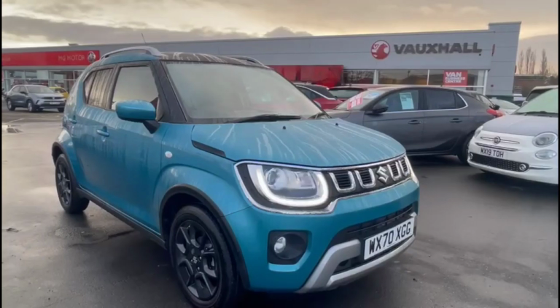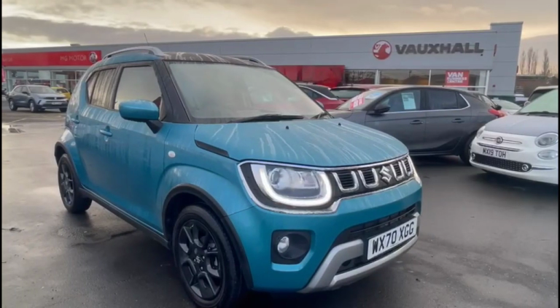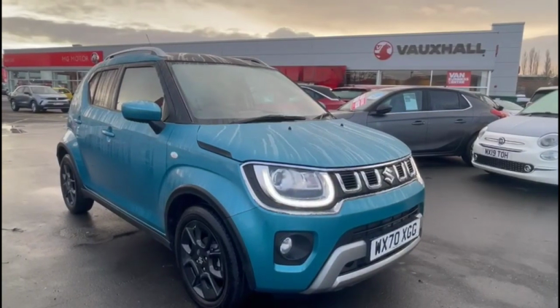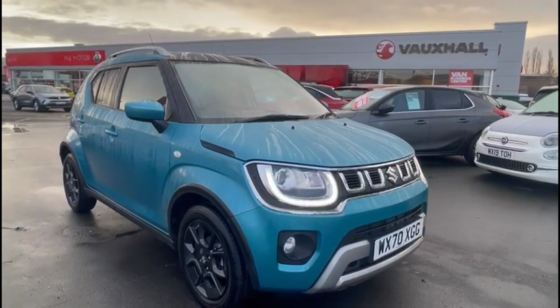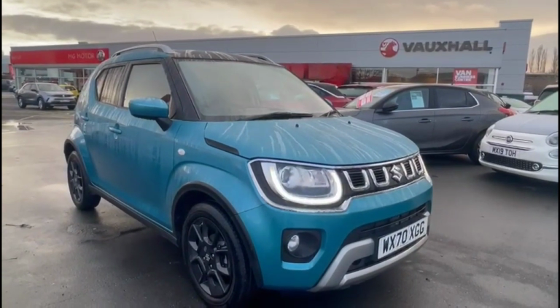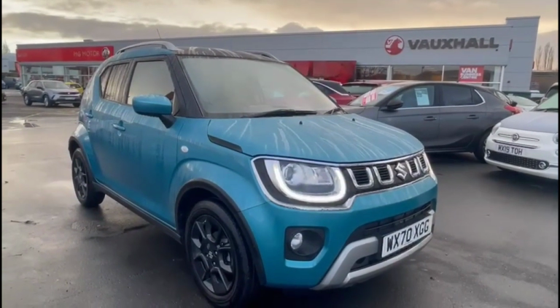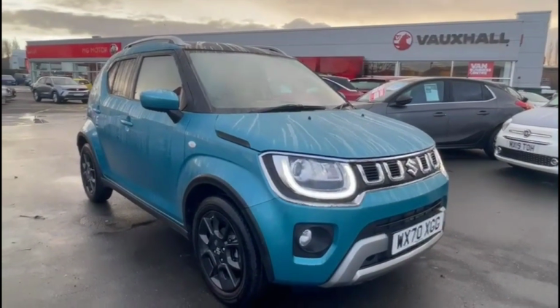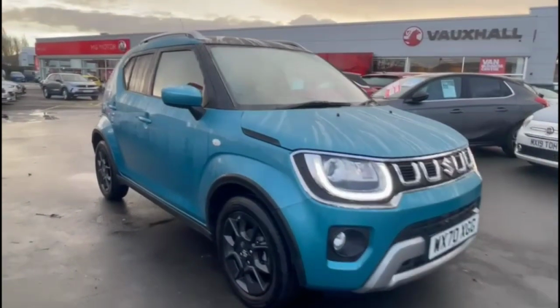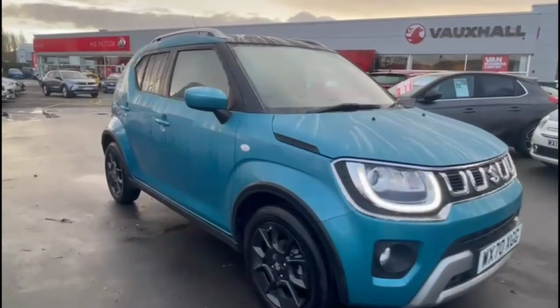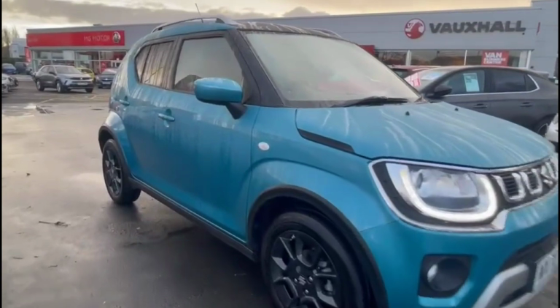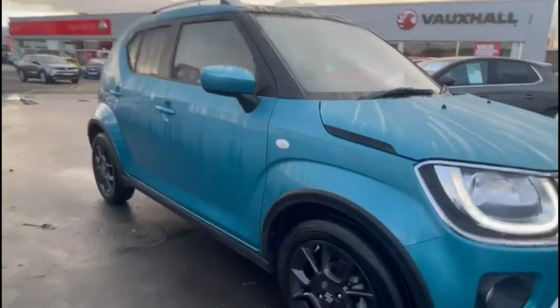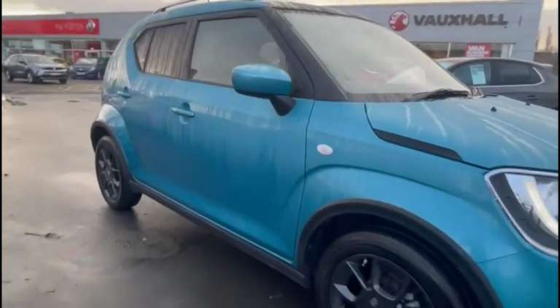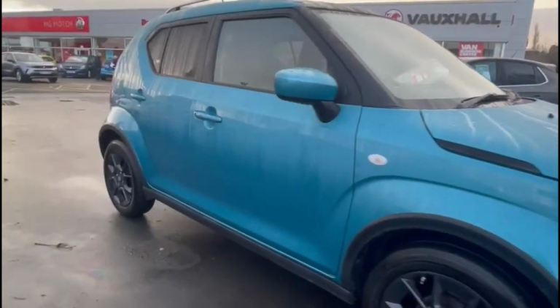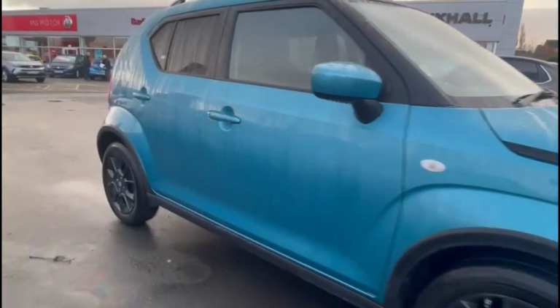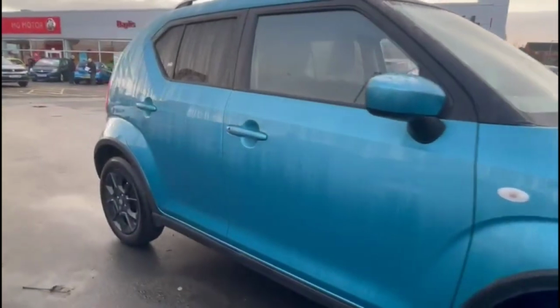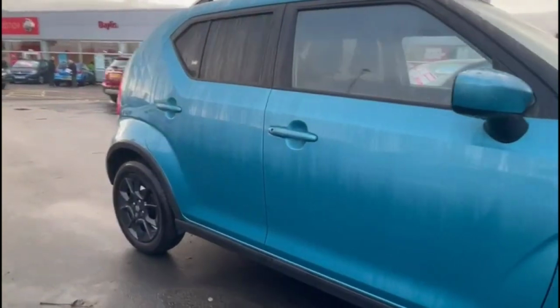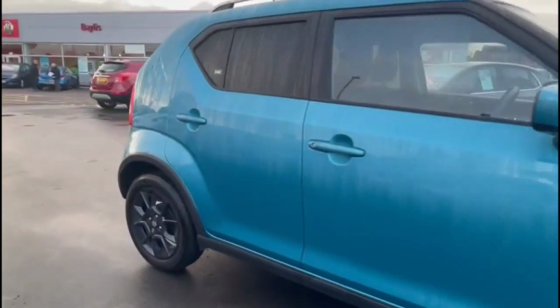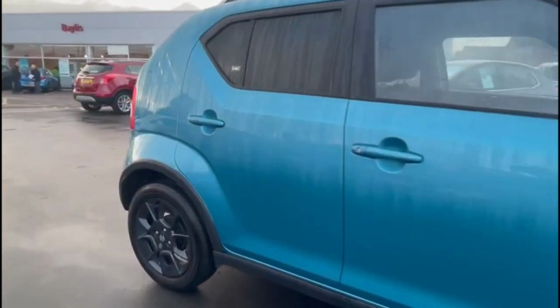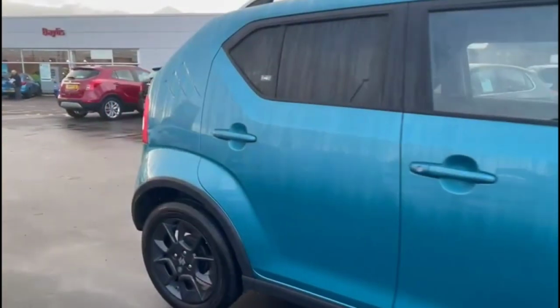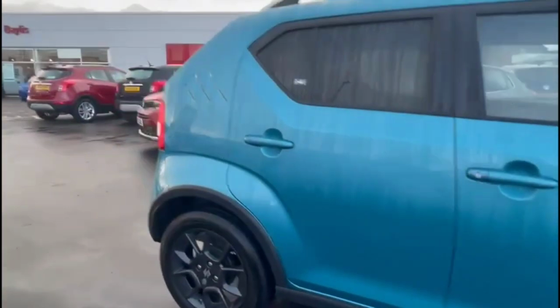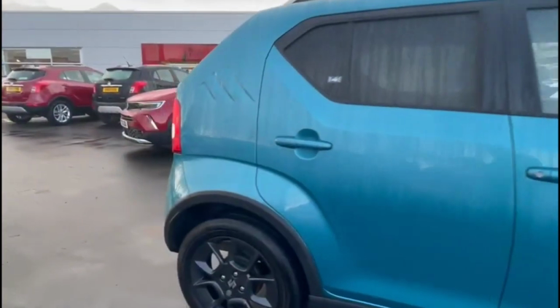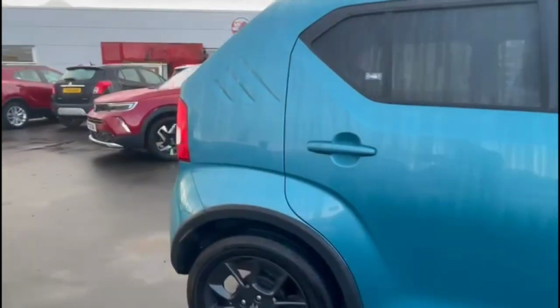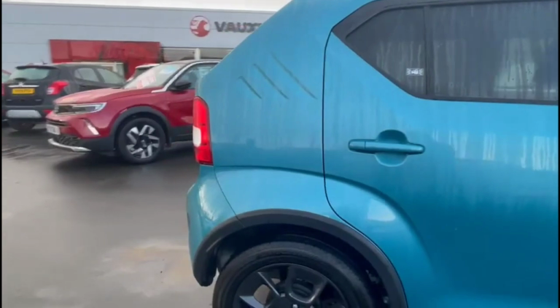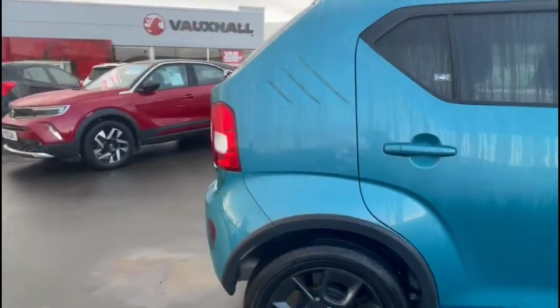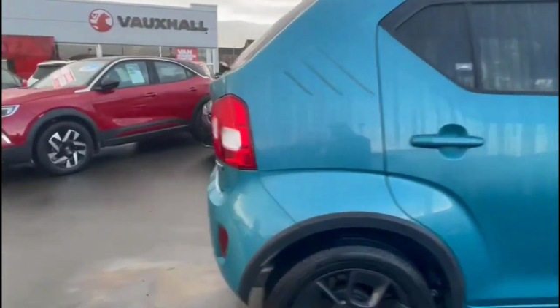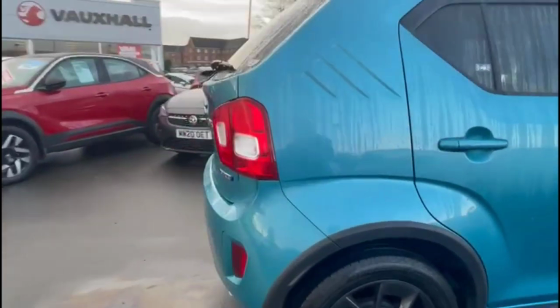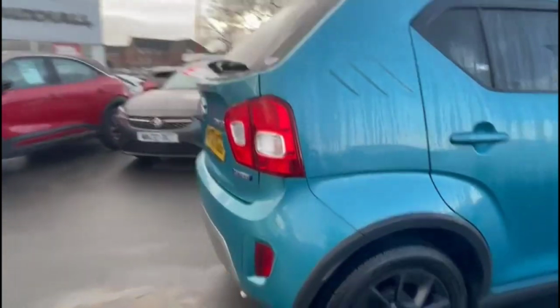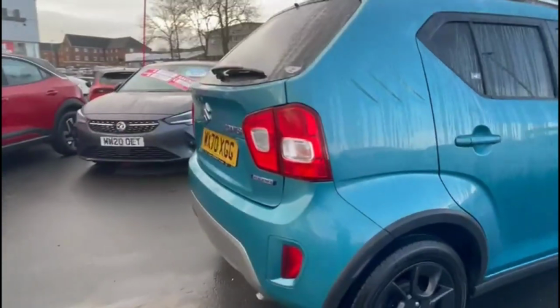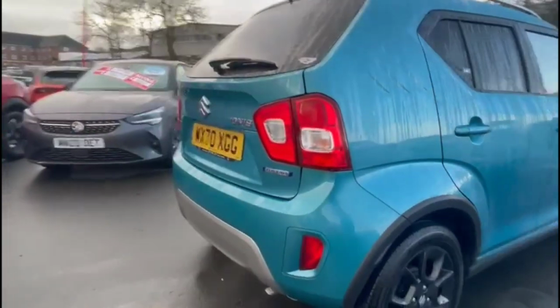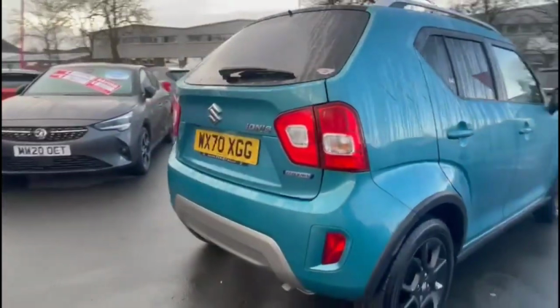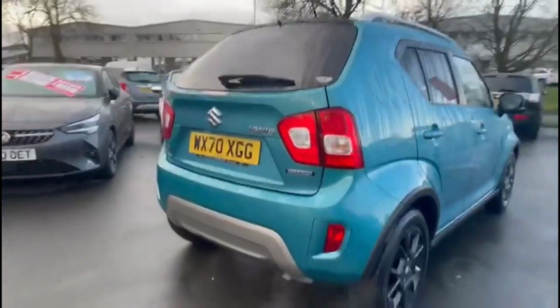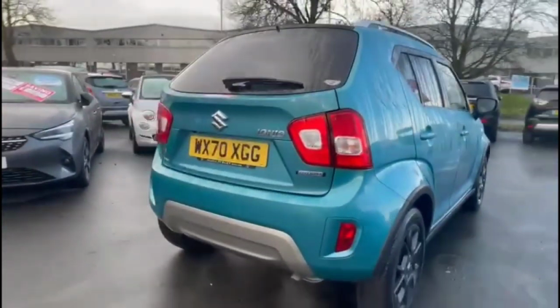Hello and welcome to Baylis Vauxhall. Today we're viewing a Suzuki Ignis 1.2 SZ-T hybrid. This model has covered 7,559 miles and is finished in blue. It also comes with a Baylis warranty with the option to extend it to 36 months.